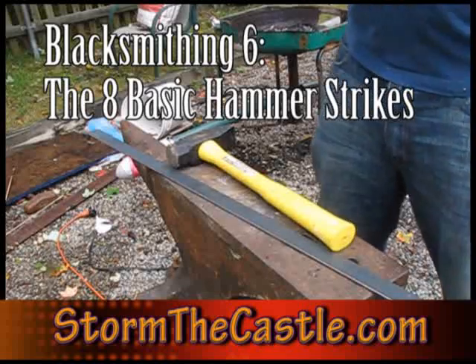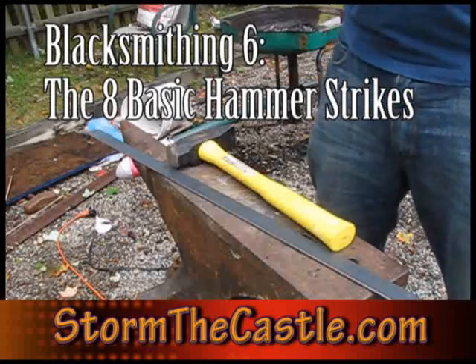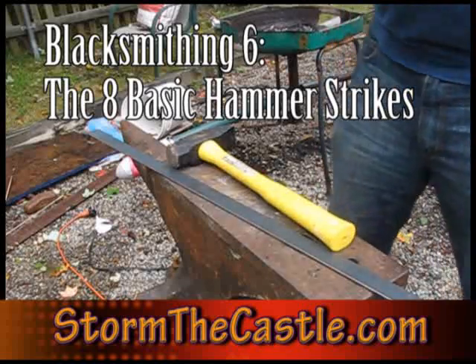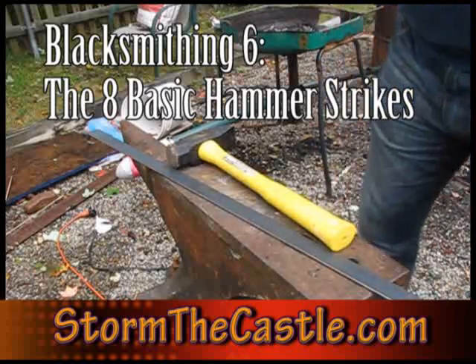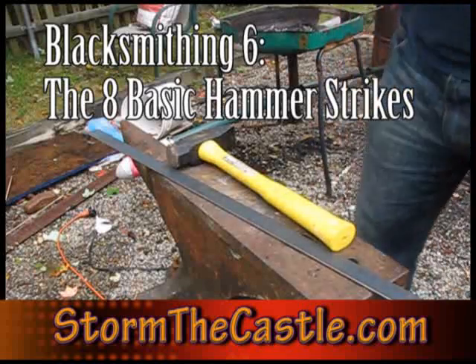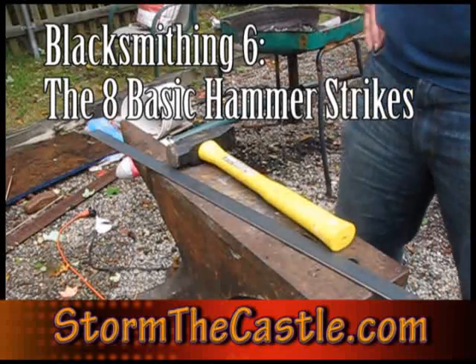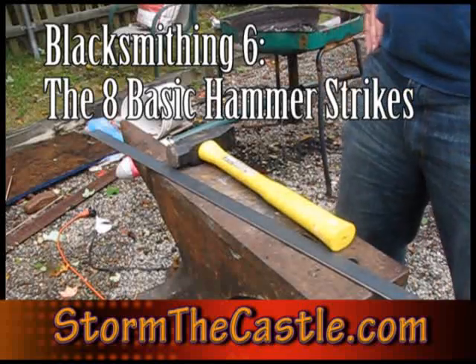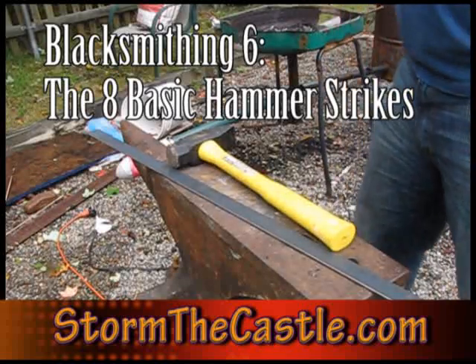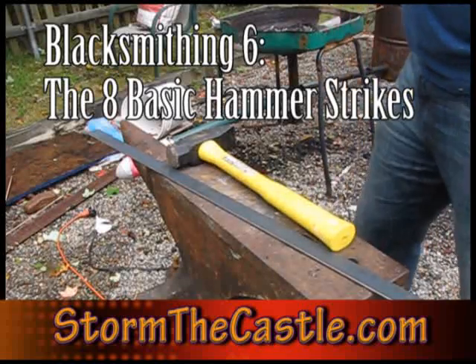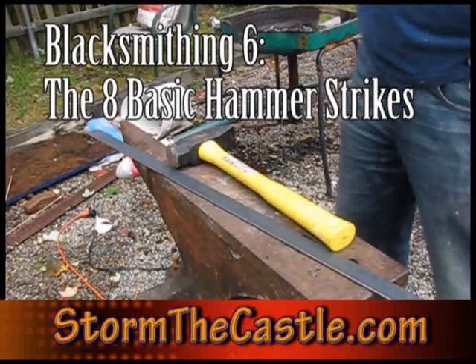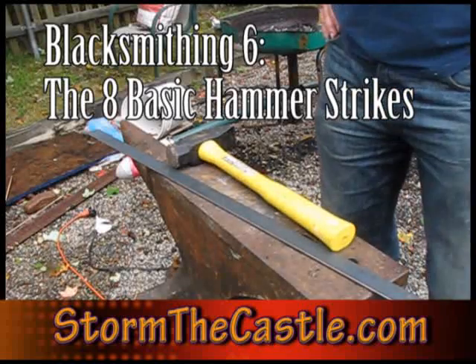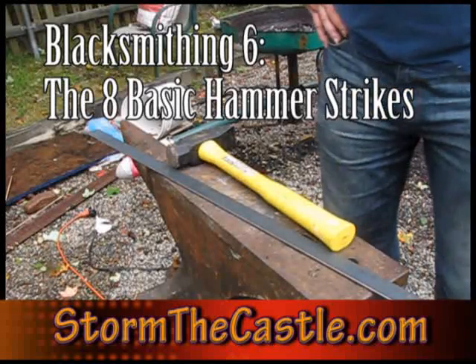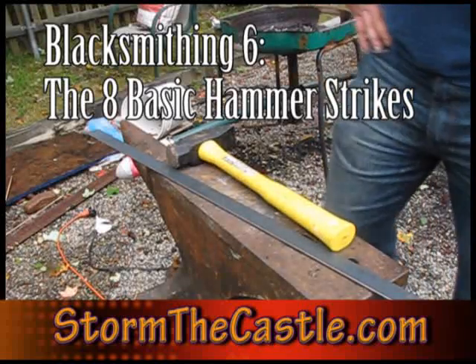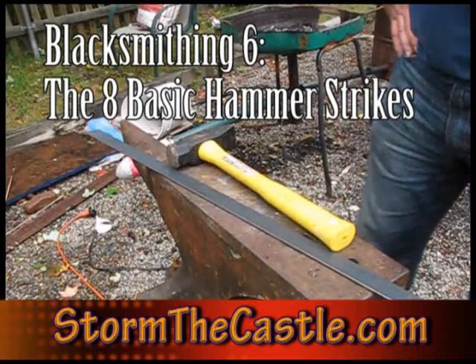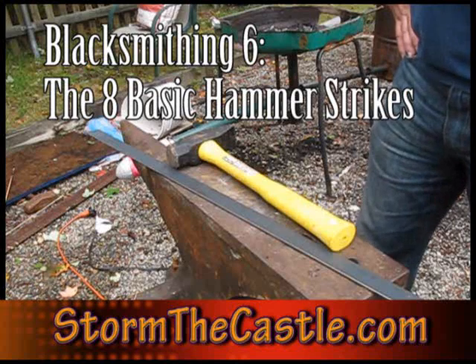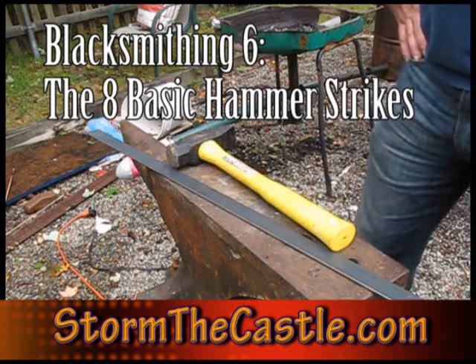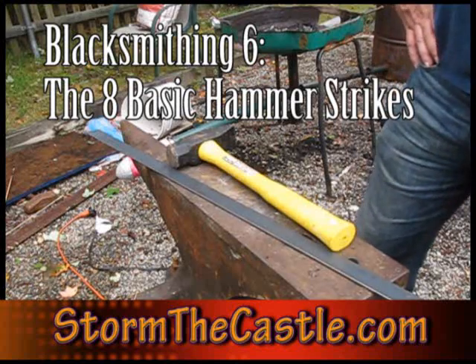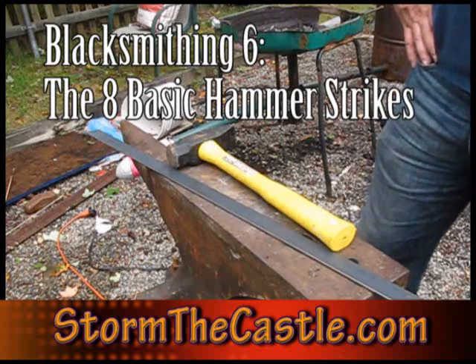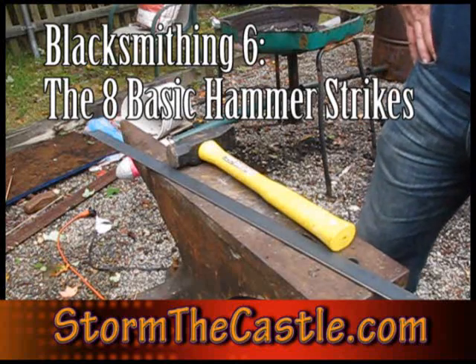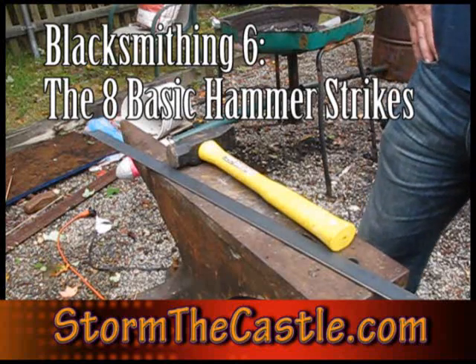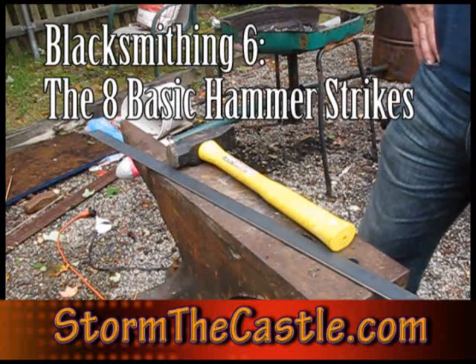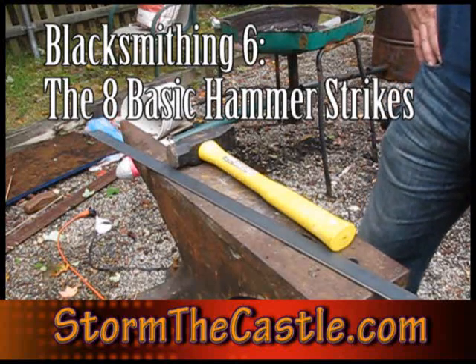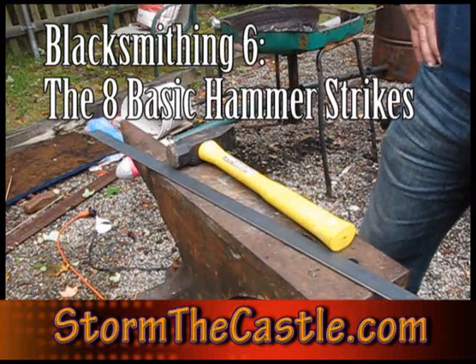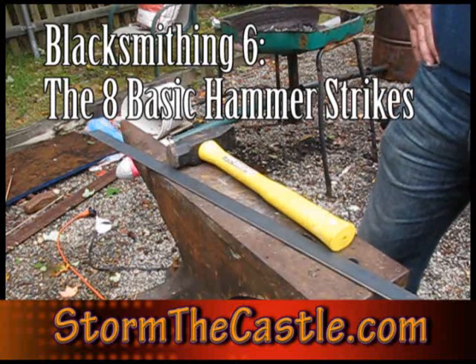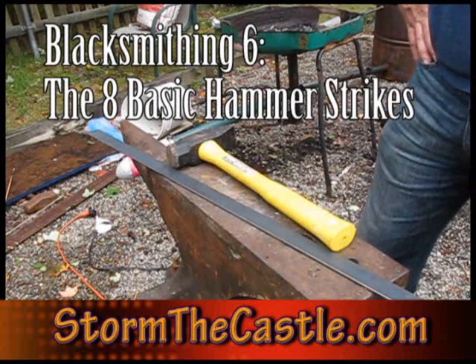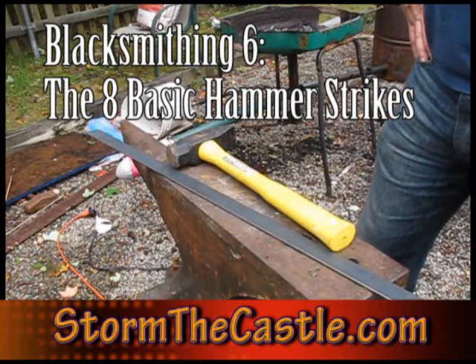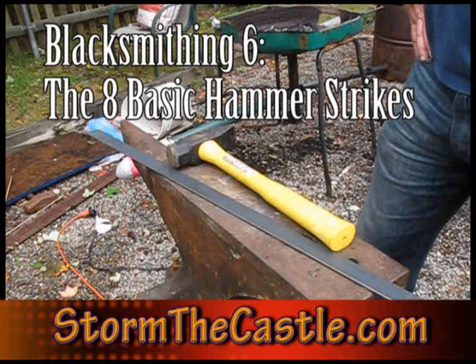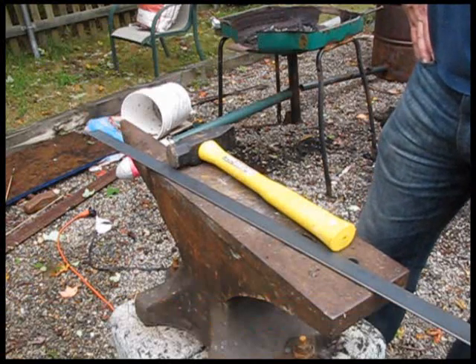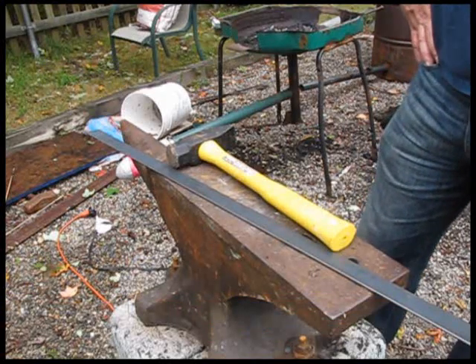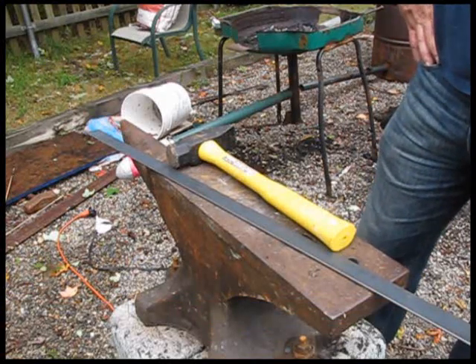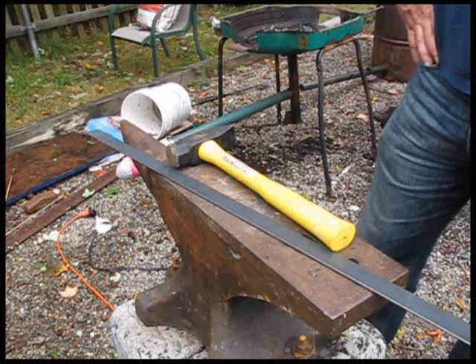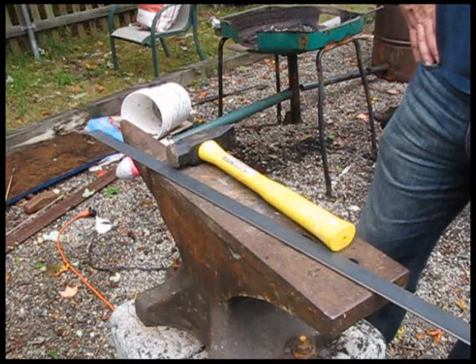Hi, welcome to StormTheCastle.com, and this is a blacksmithing tutorial on the basic hammer strikes between the hammer and the anvil, and there are eight of them that I'm going to show to you.